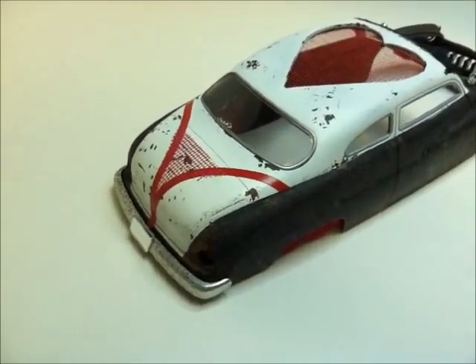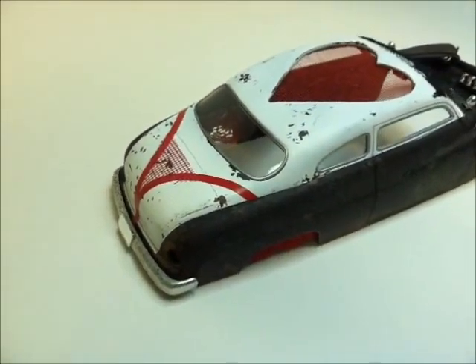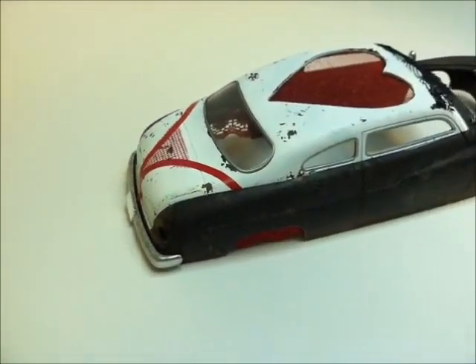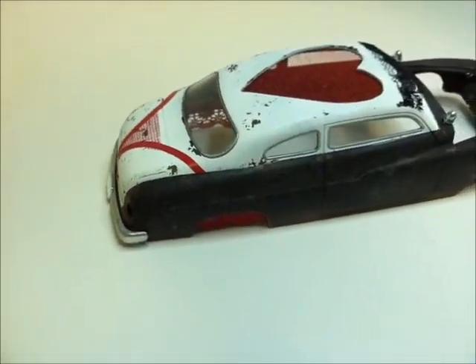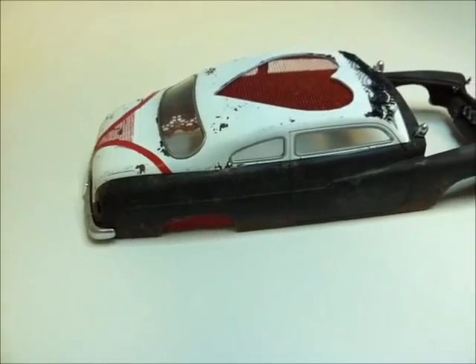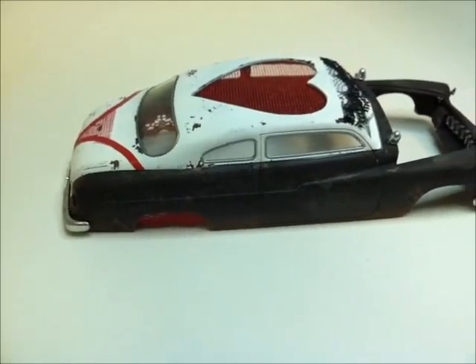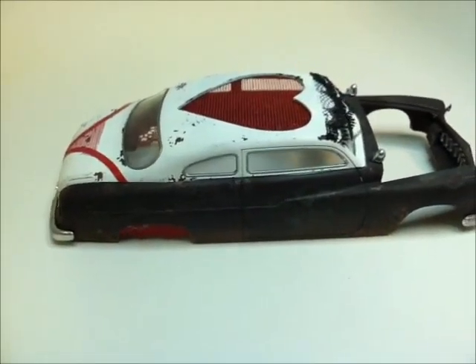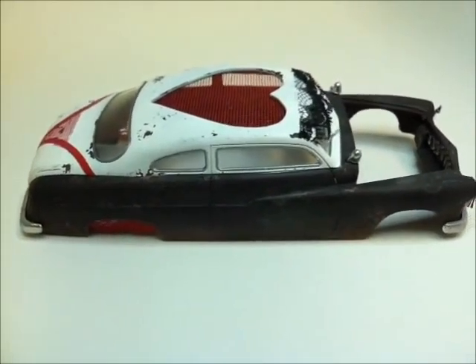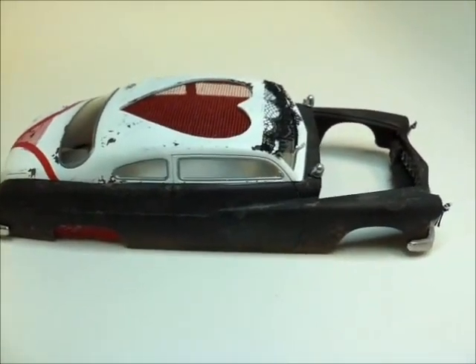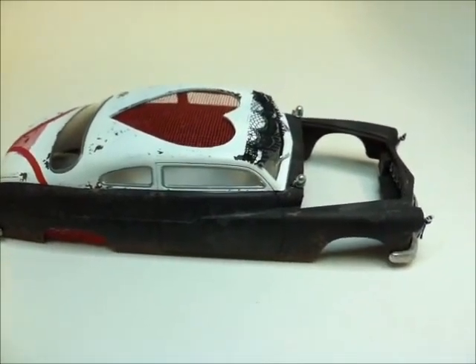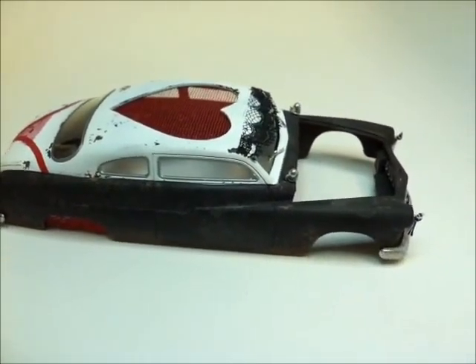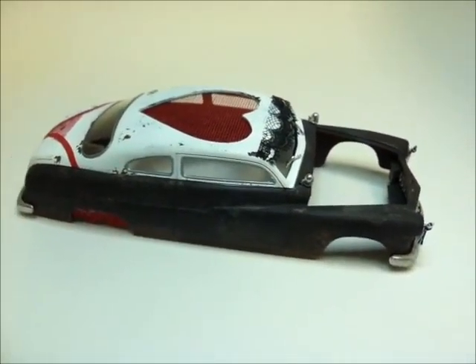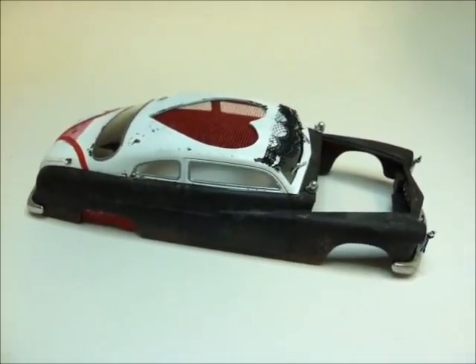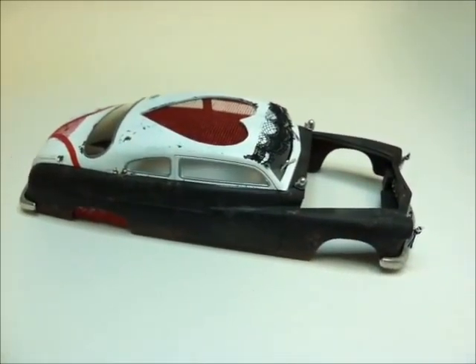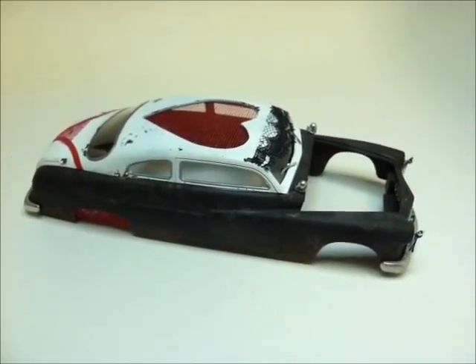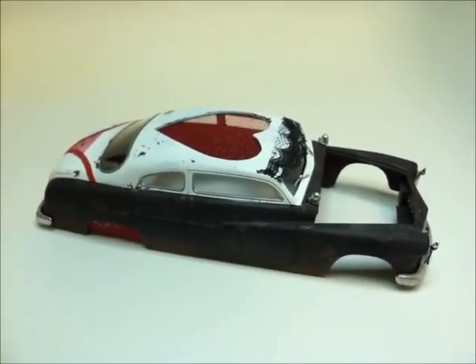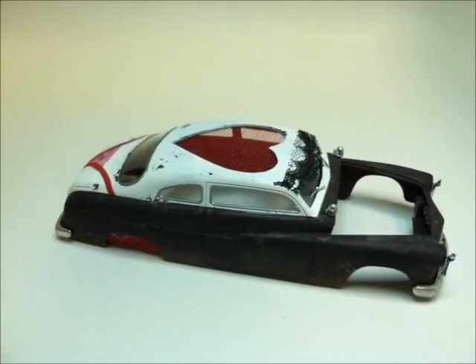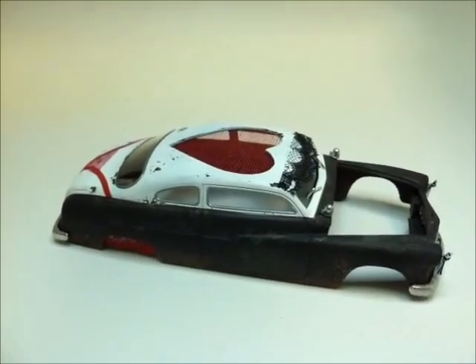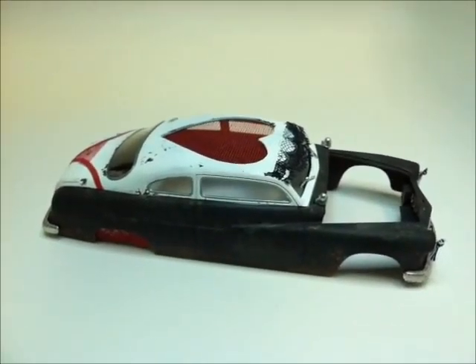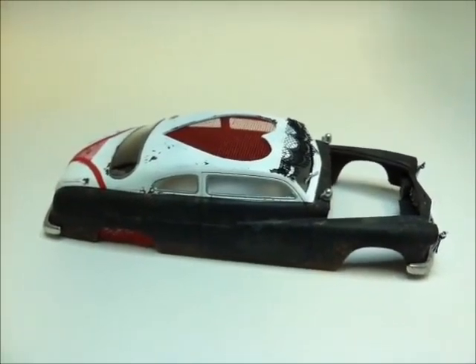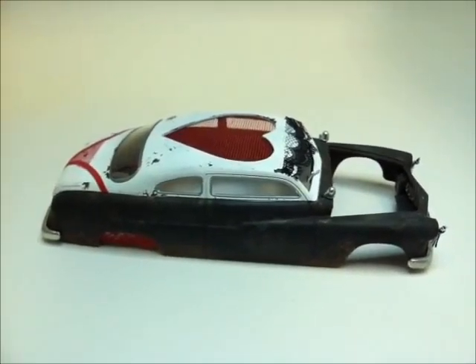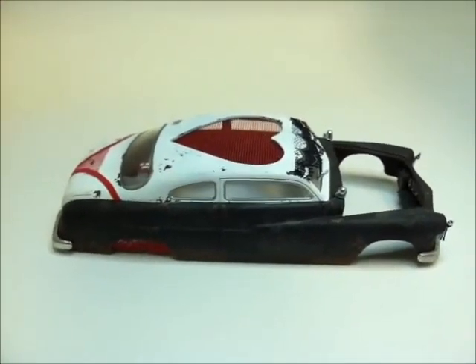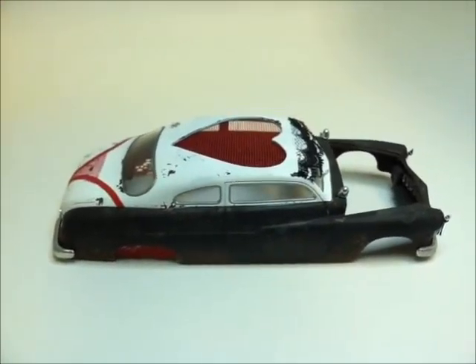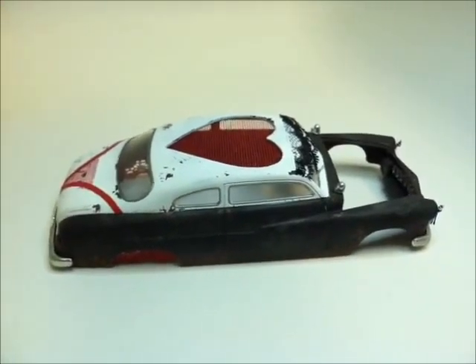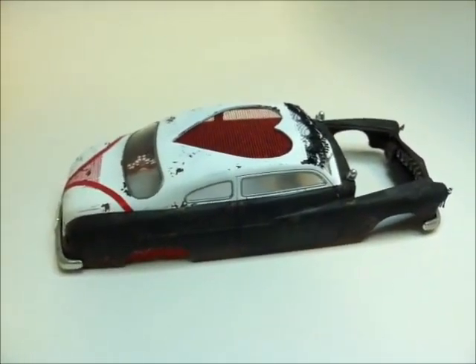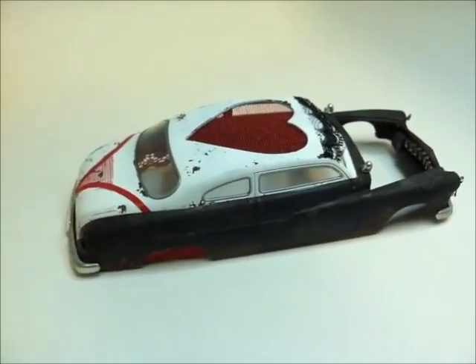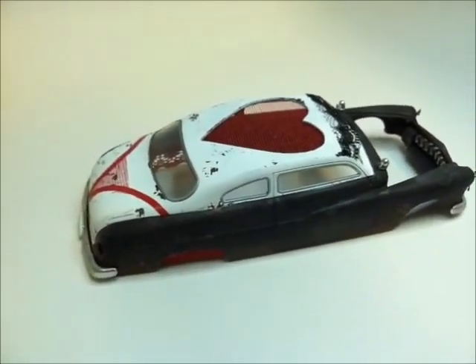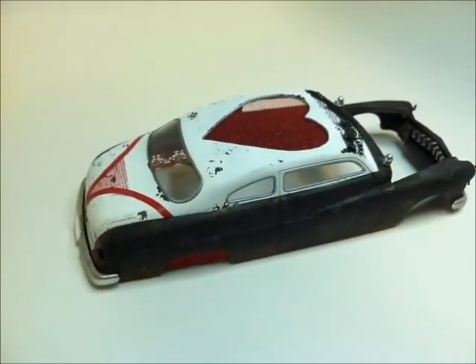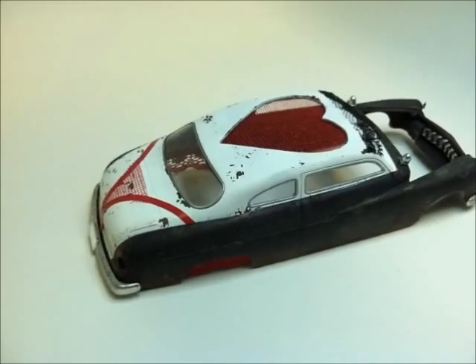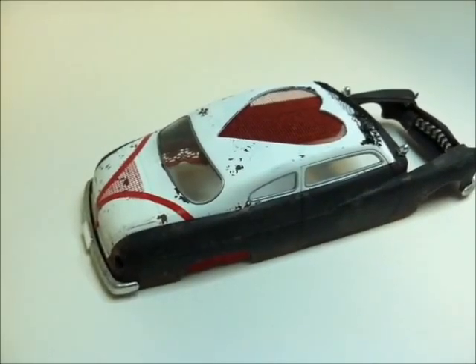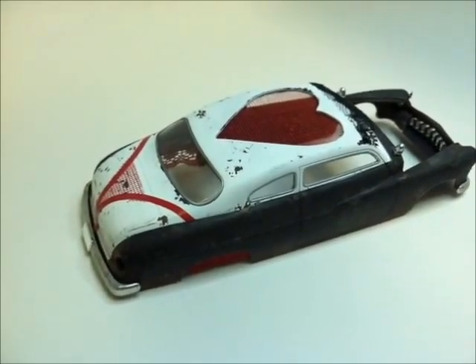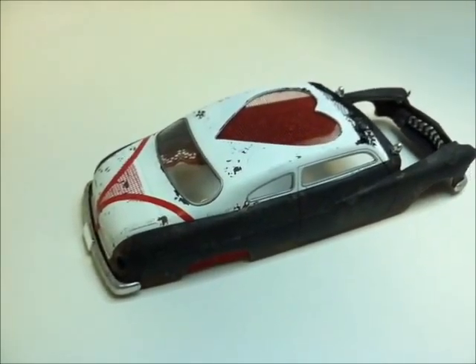I'm really liking it anyway. Just a quick update — let me know what you think, and please subscribe, comment, rate, and visit the laboratory. Be well. We'll be back soon. Long live styrene!